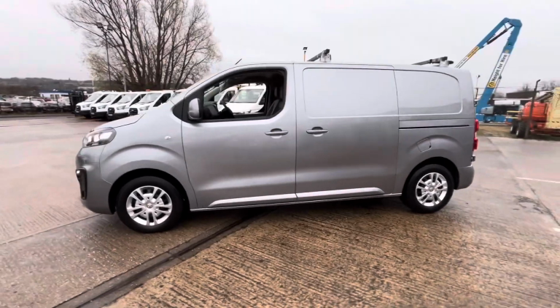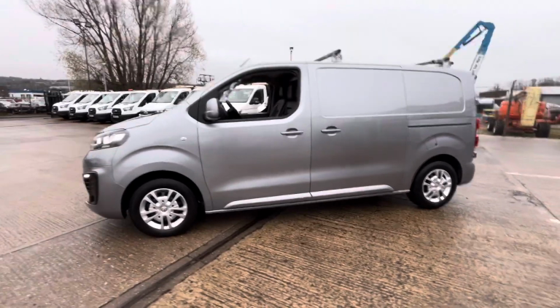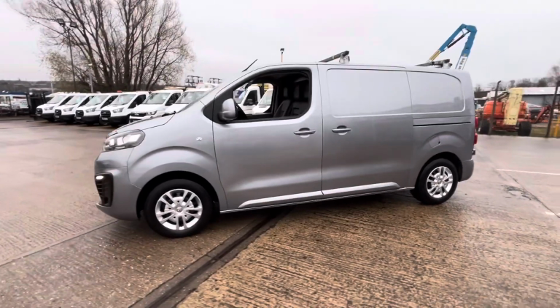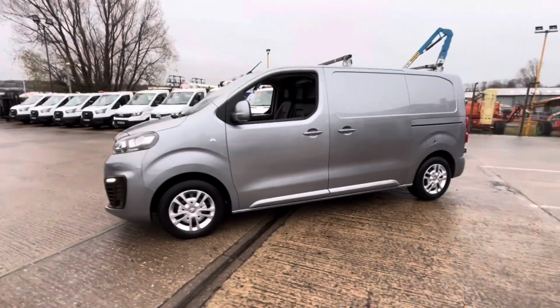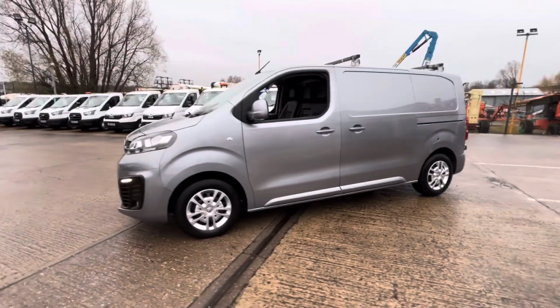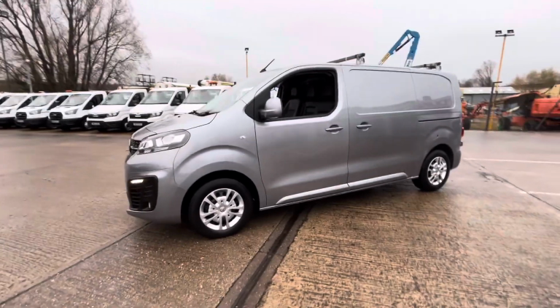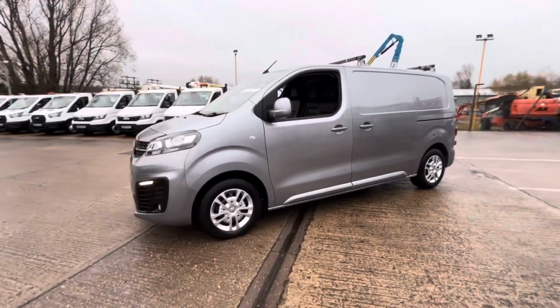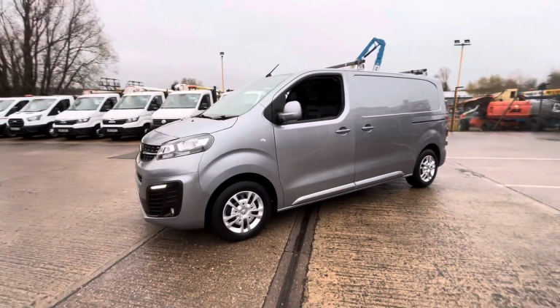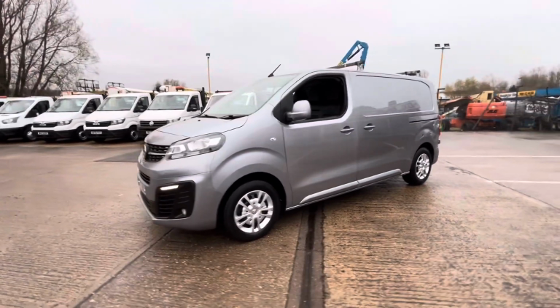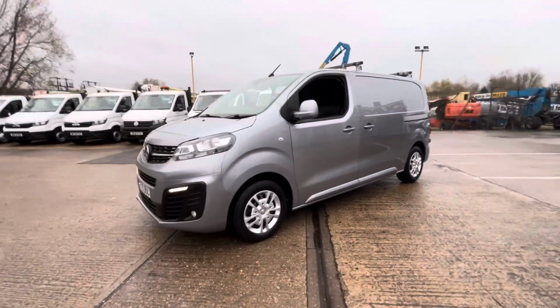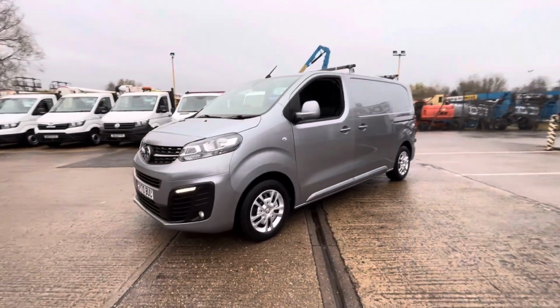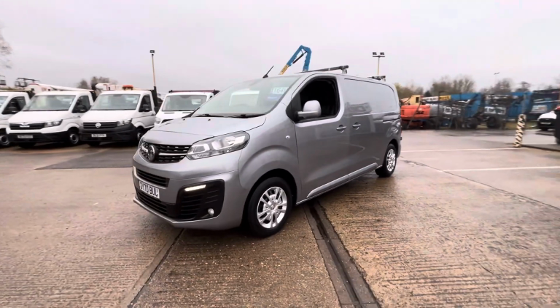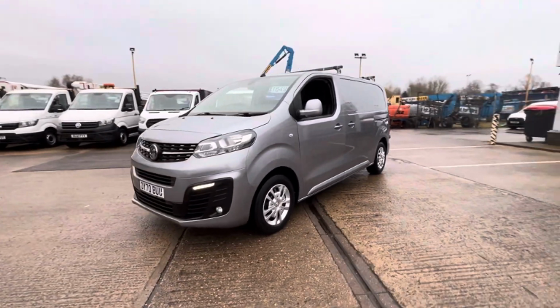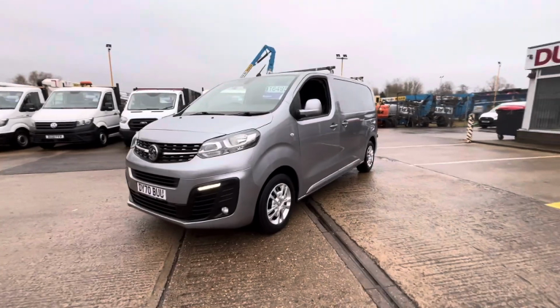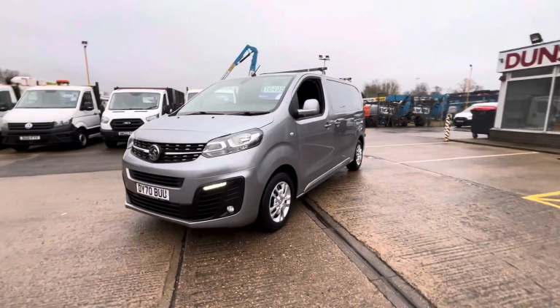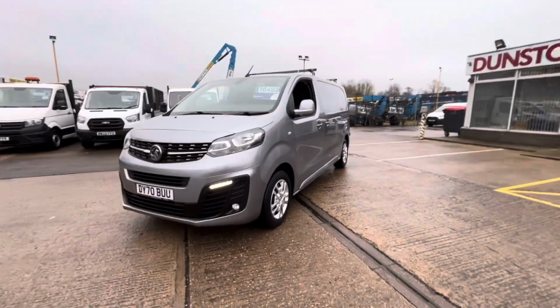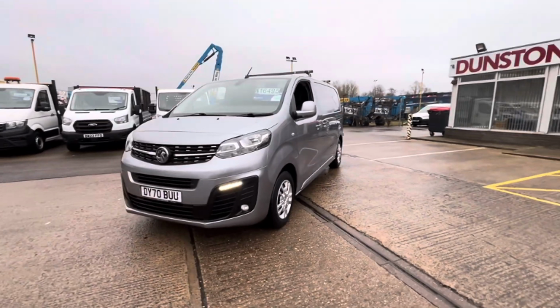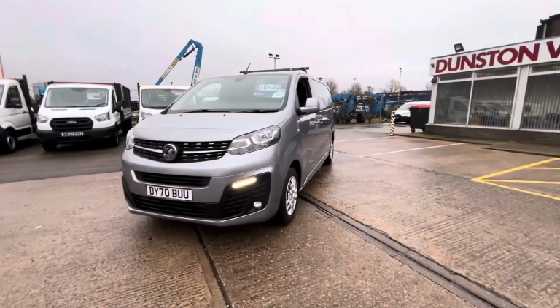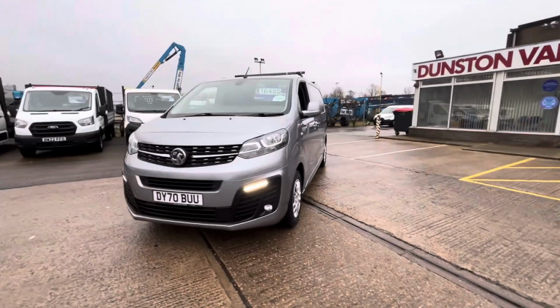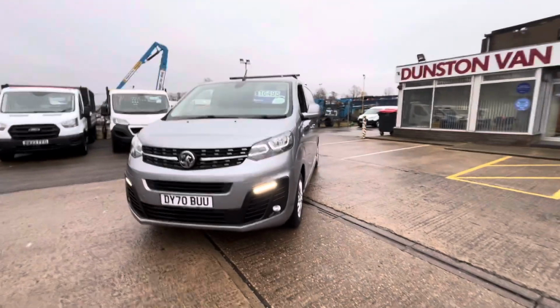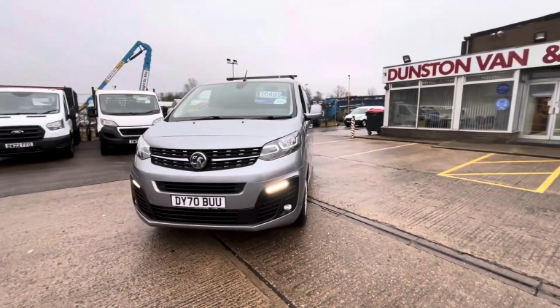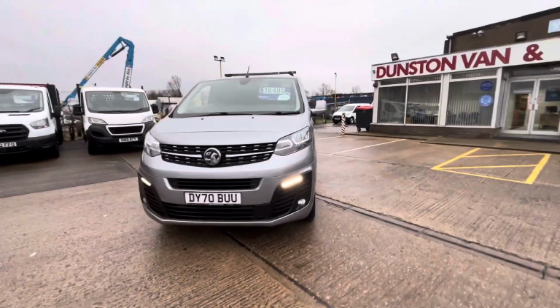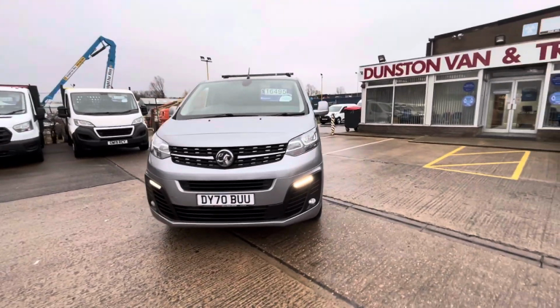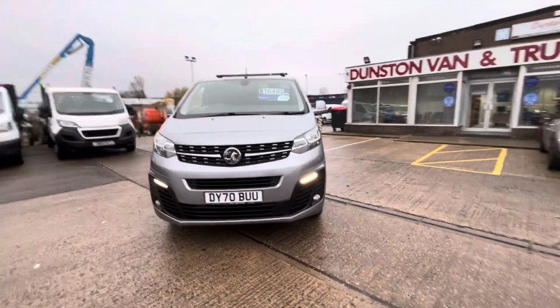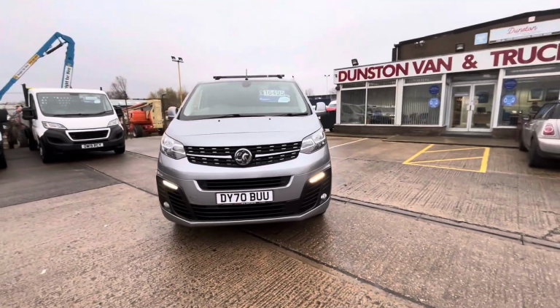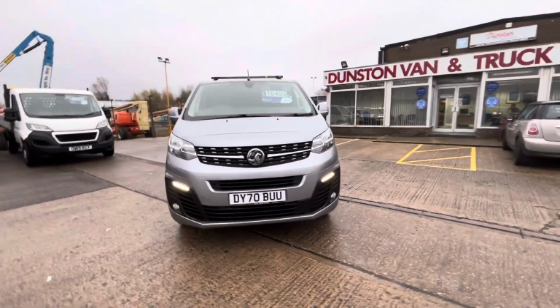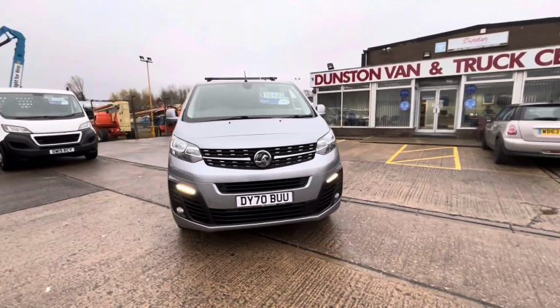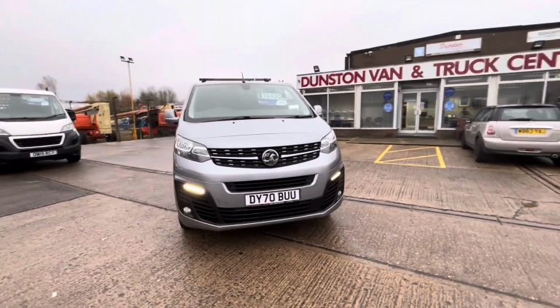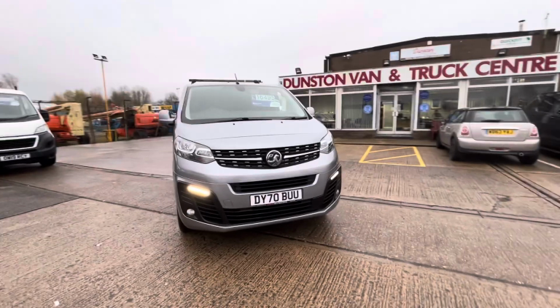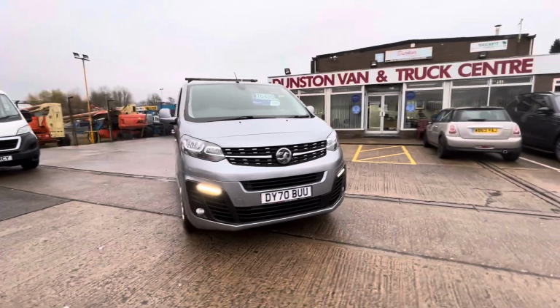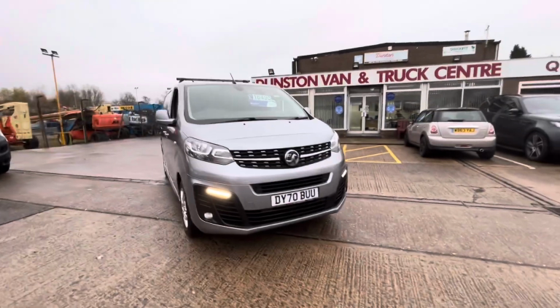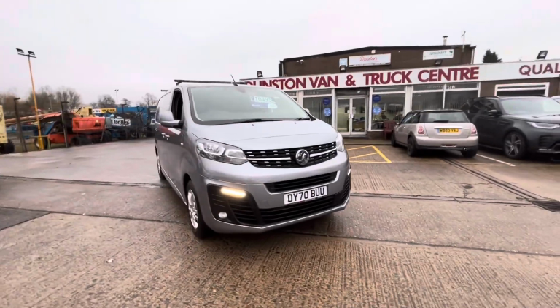All your LED daytime running lights on there as well. Being the Sportive, it has front fog lamps. Priced at £16,495, and it's finished in Super Indian Grey.